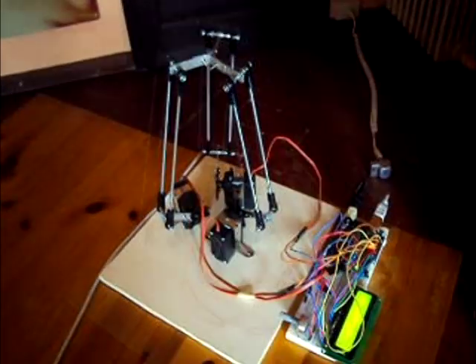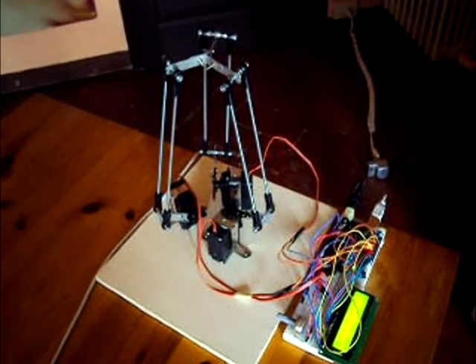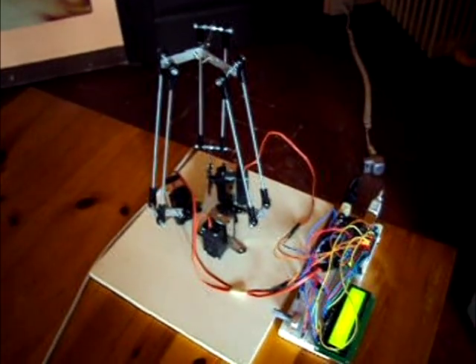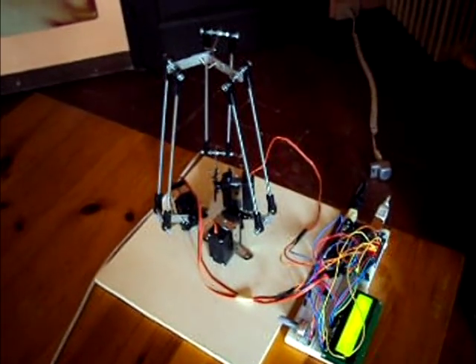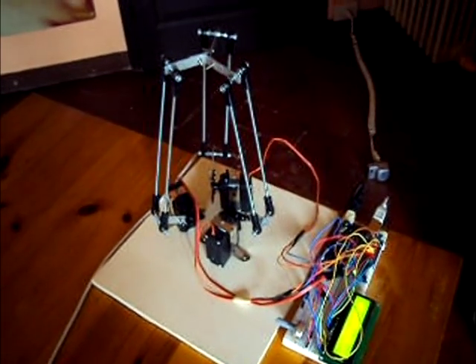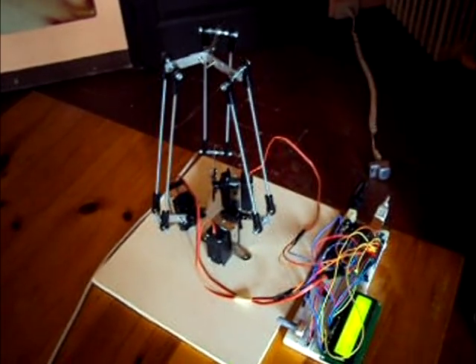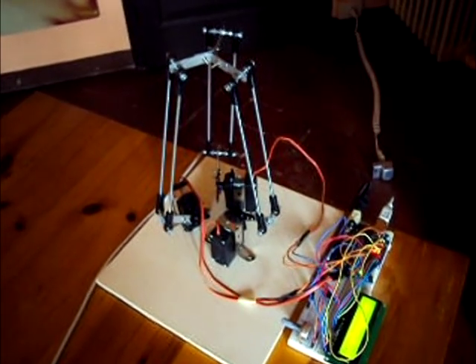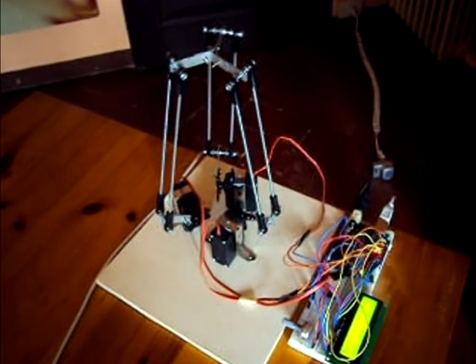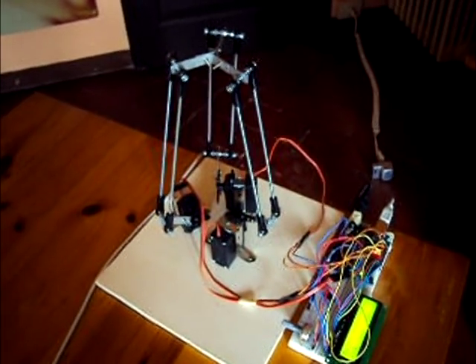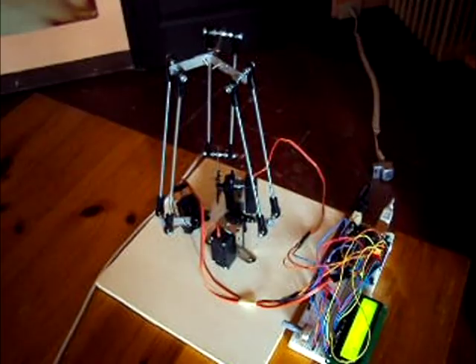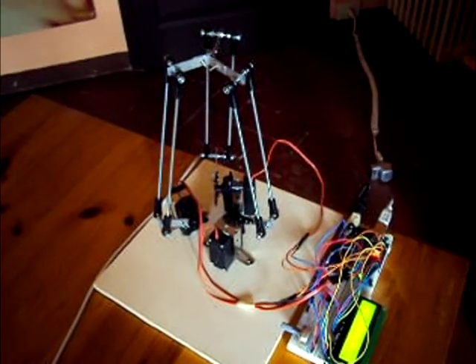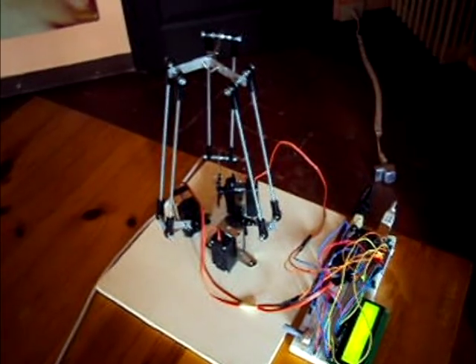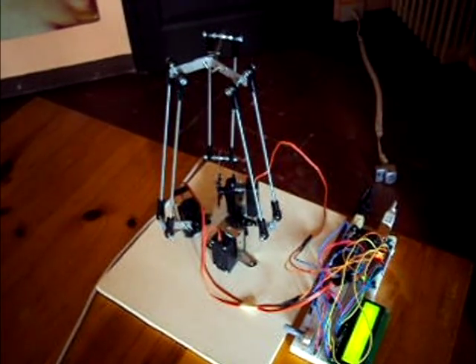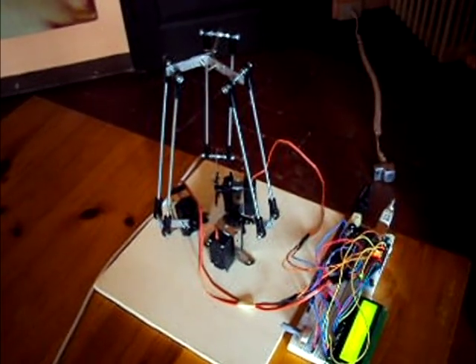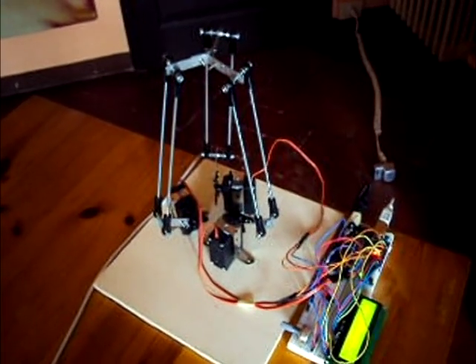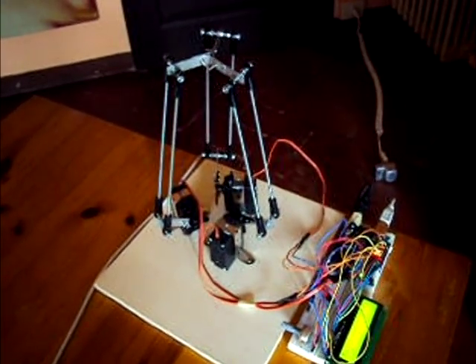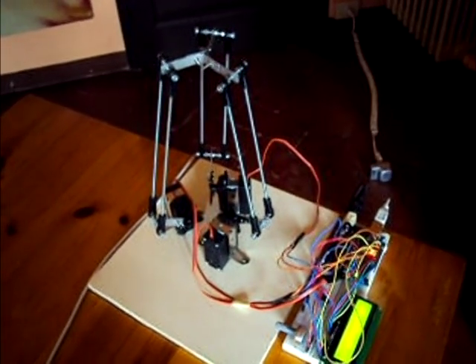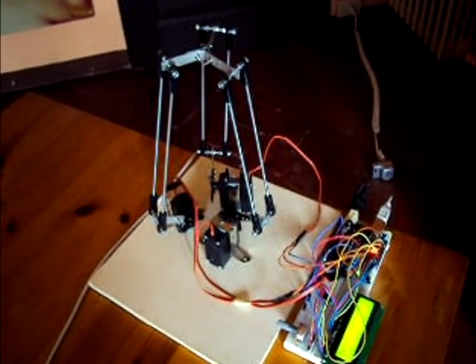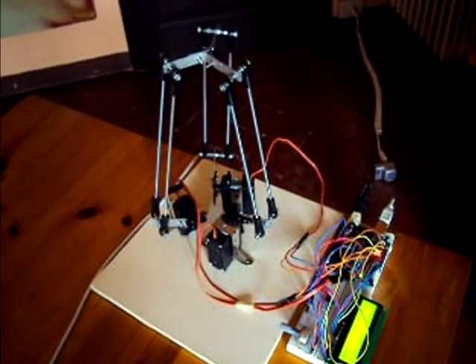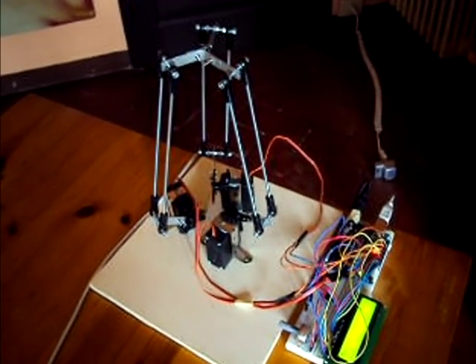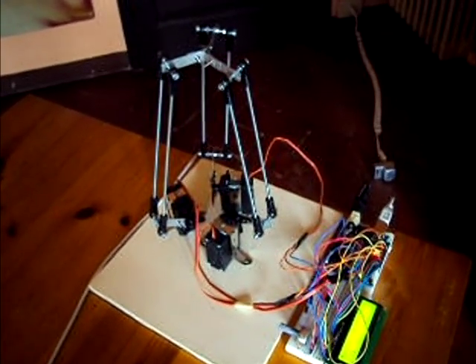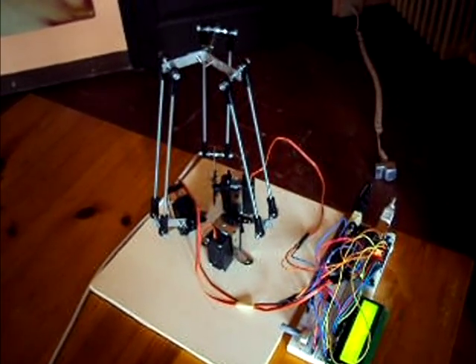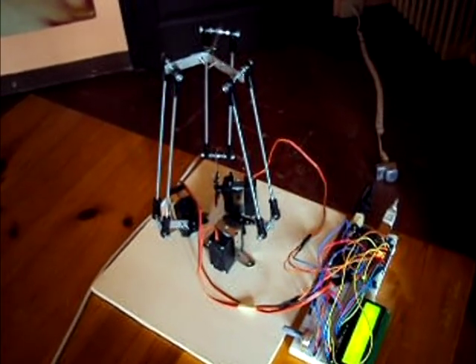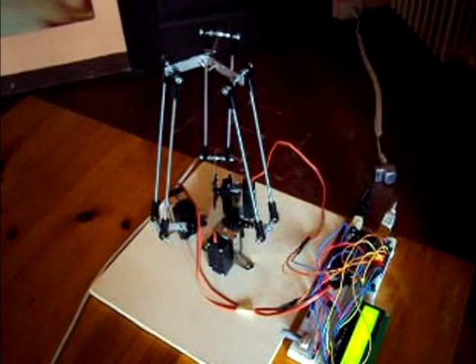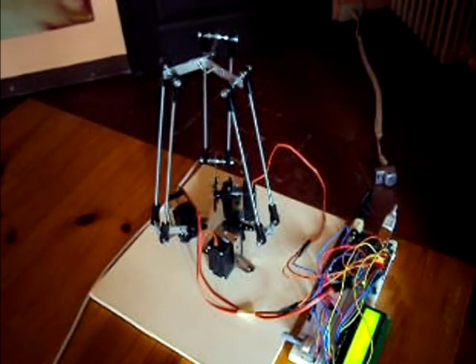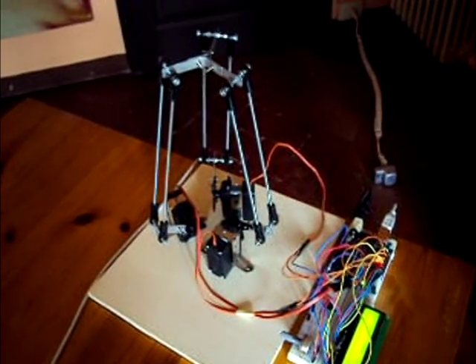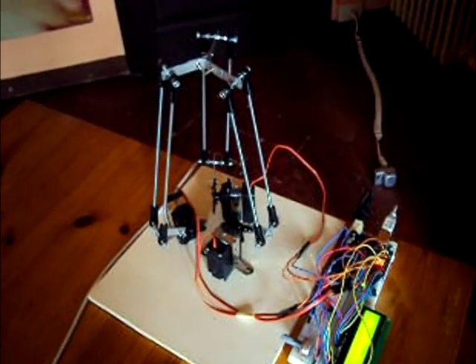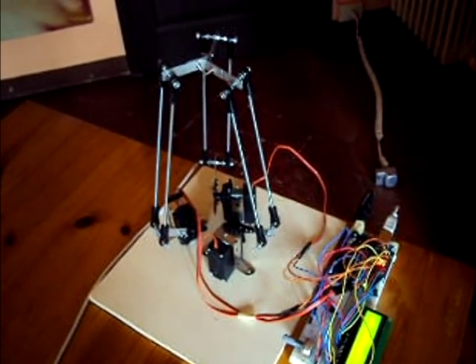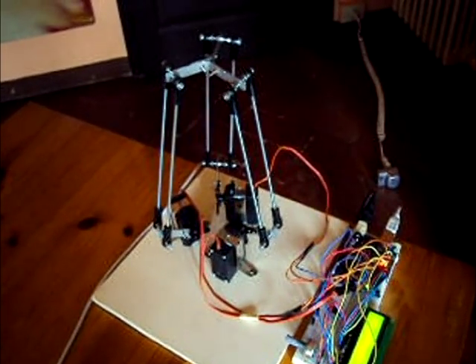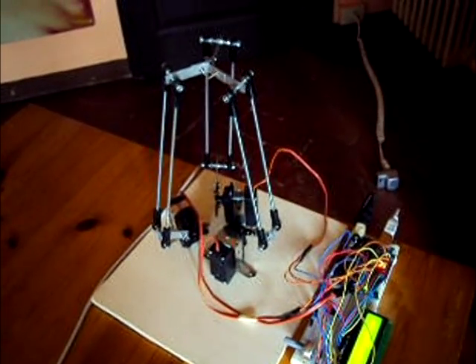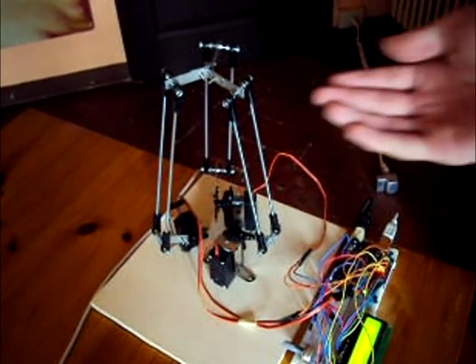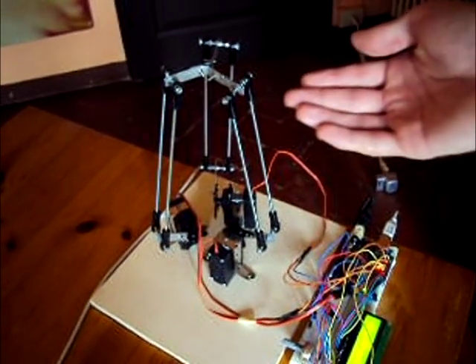Some weeks ago I saw a video of a little DELTA robot and I was intrigued by the complexity of the movements that it could make despite its simple structure. So I thought I'm going to make one.